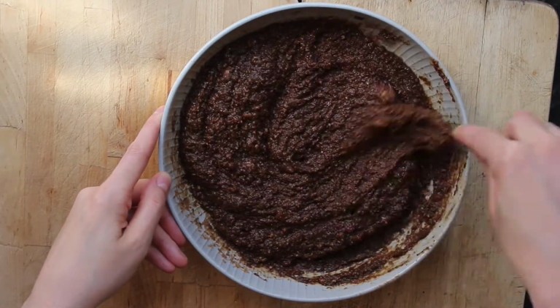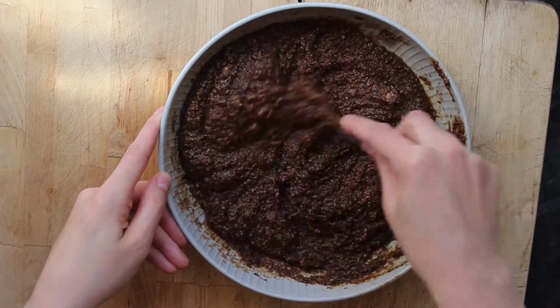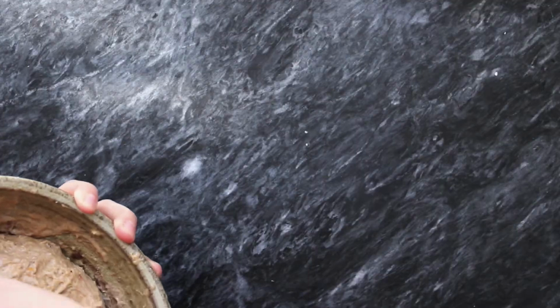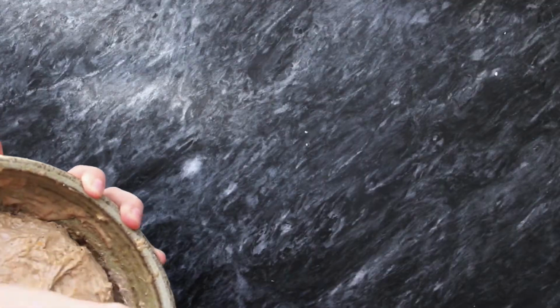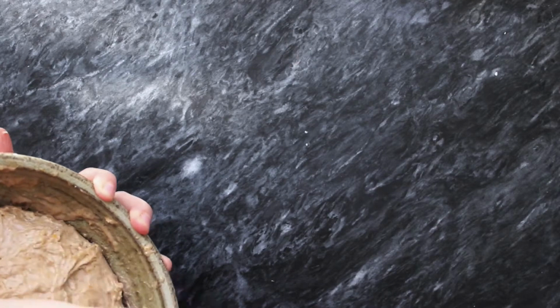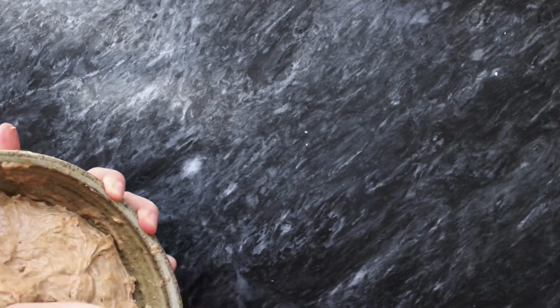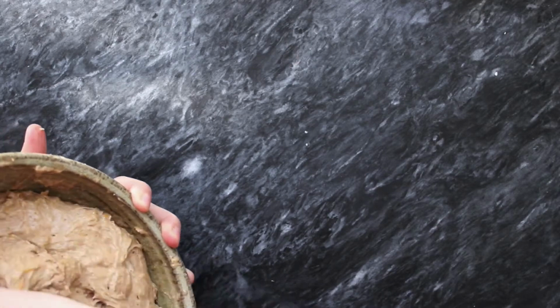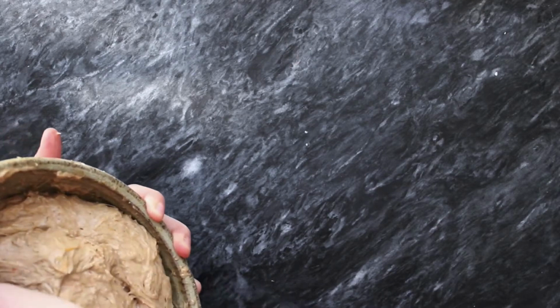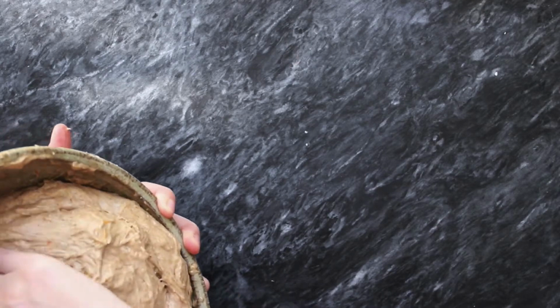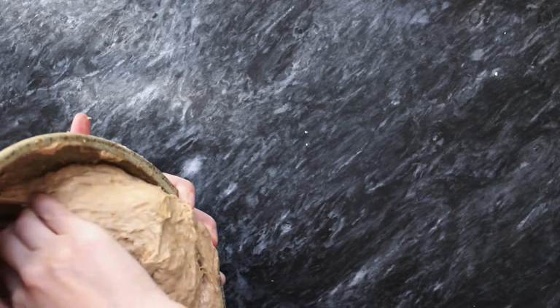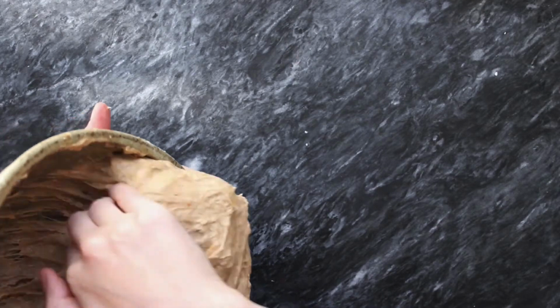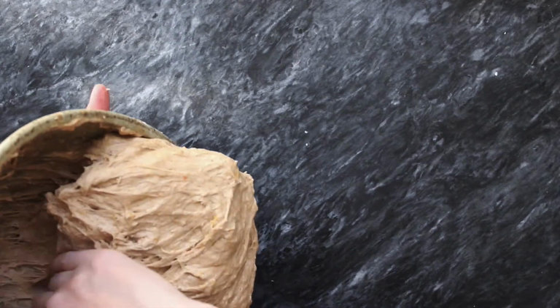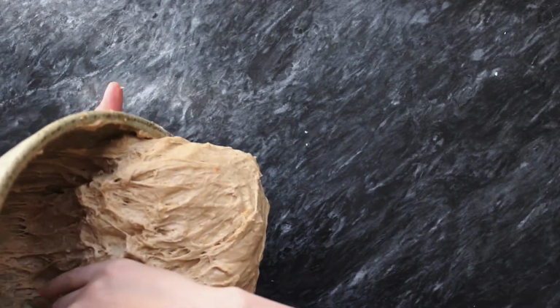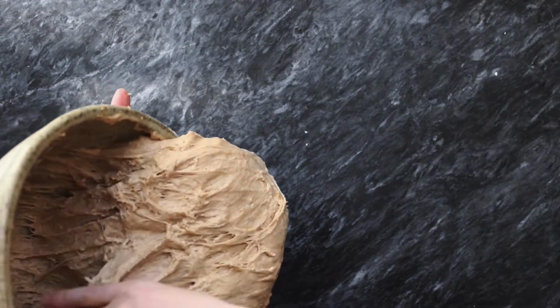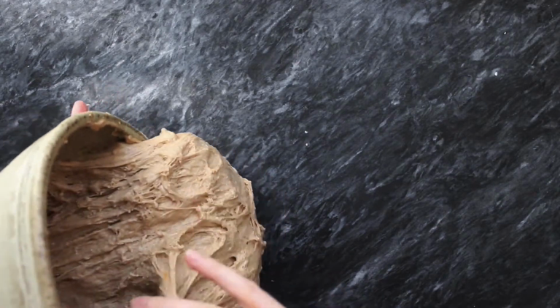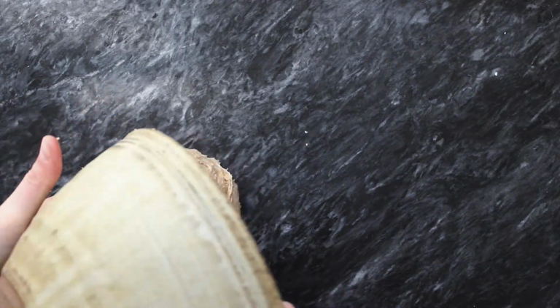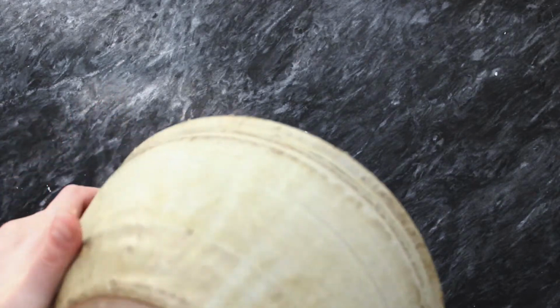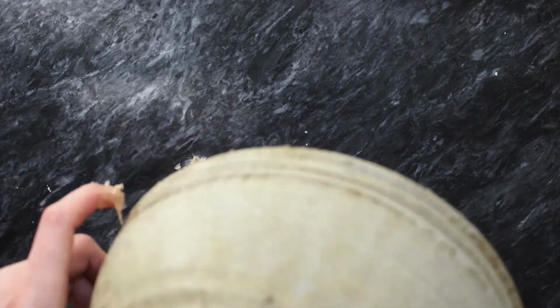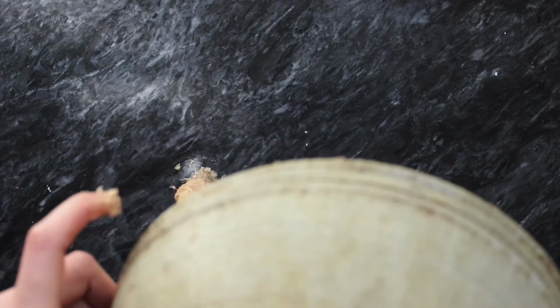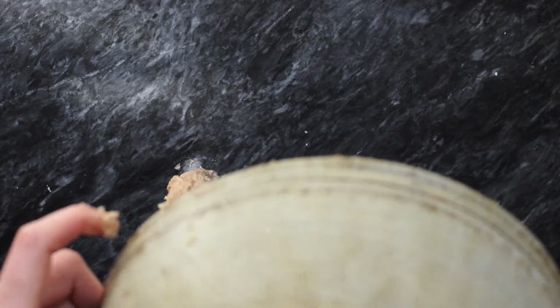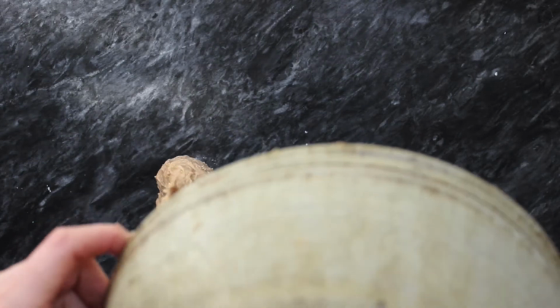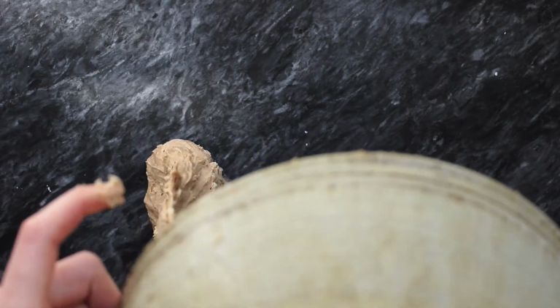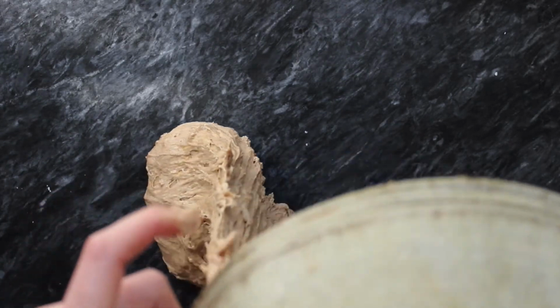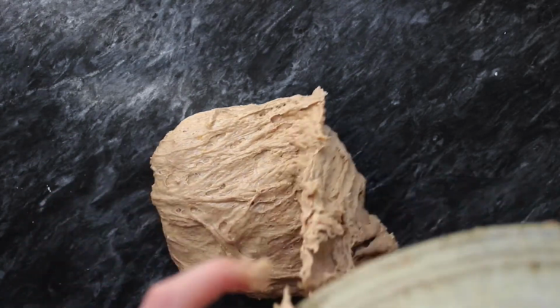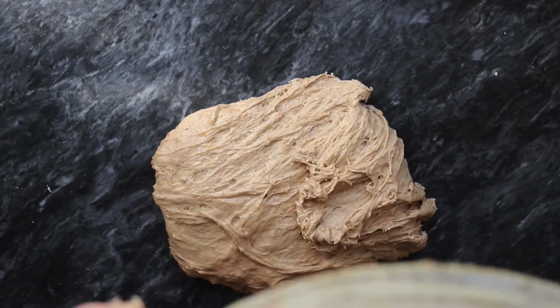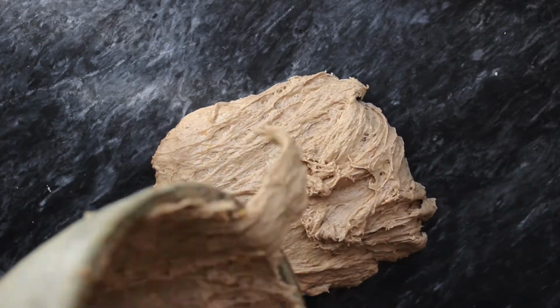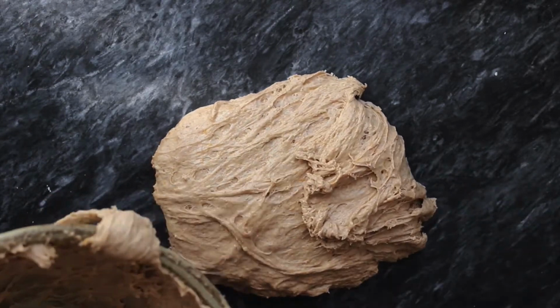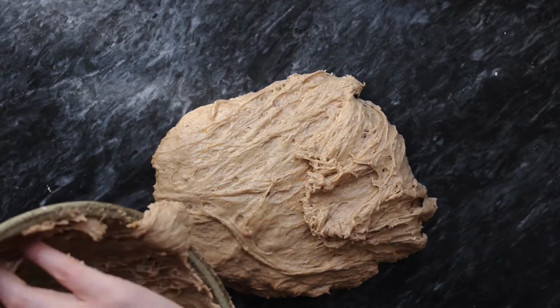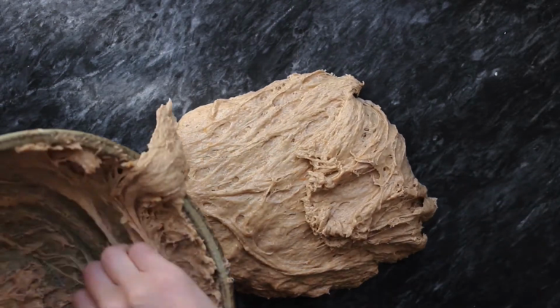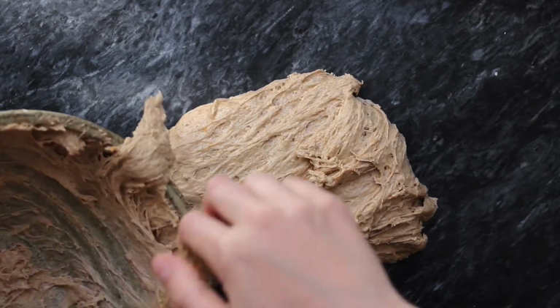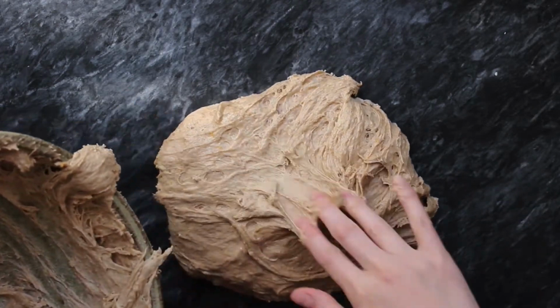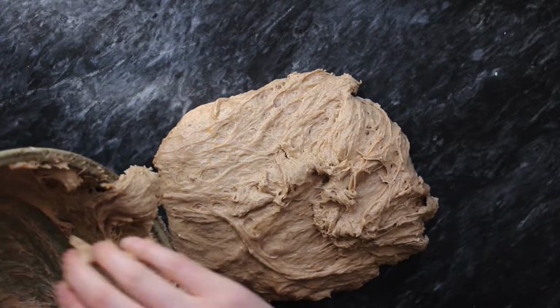Once that's combined, I'm going to roll the dough flat until it's about a quarter inch thick and then use a spatula or wooden spoon to spread the cinnamon filling on top.